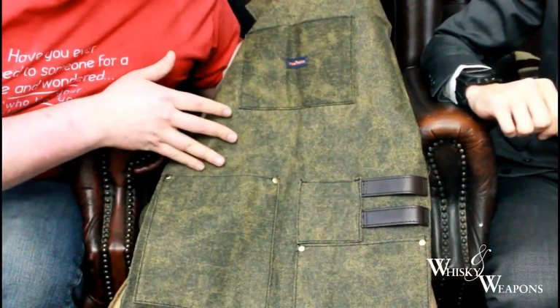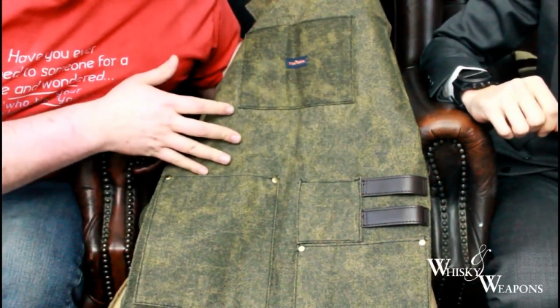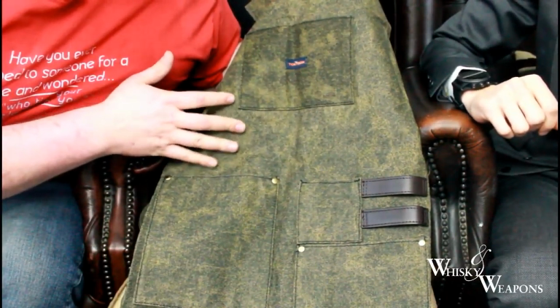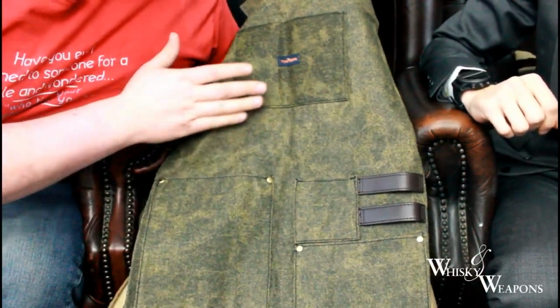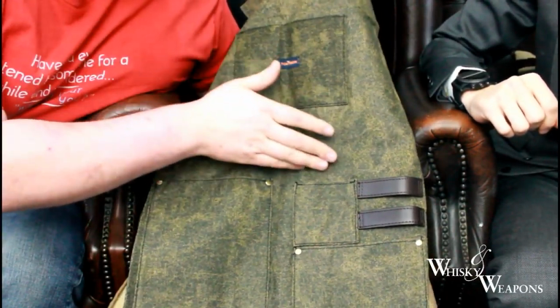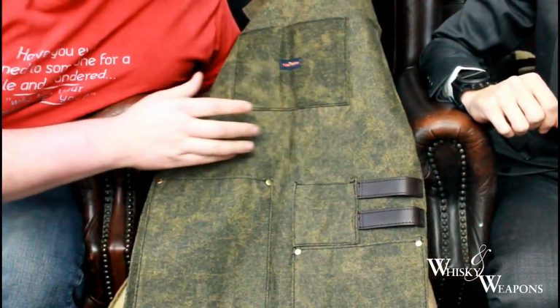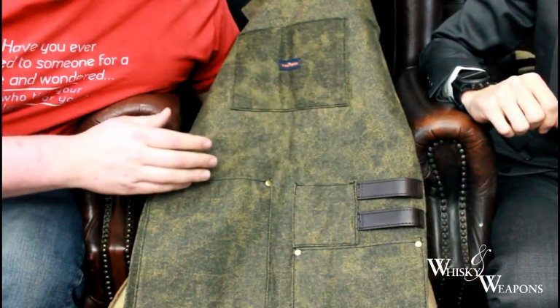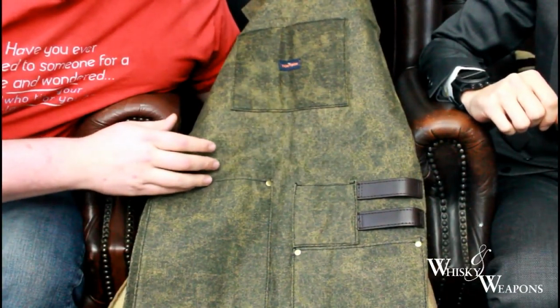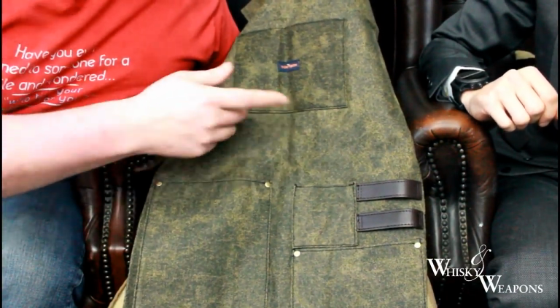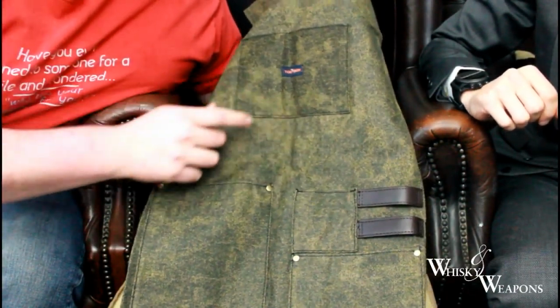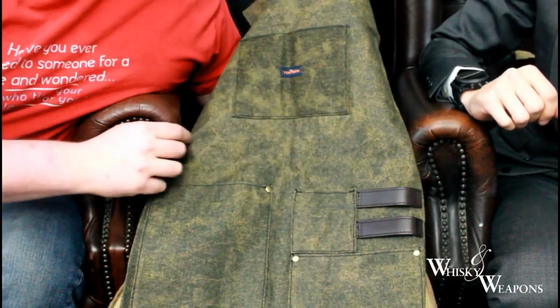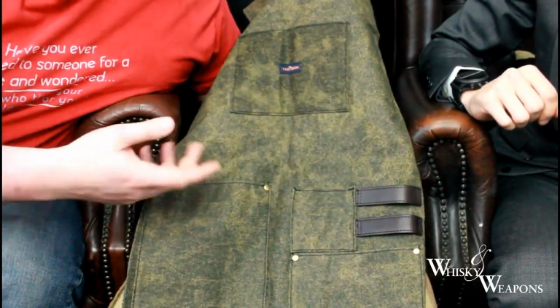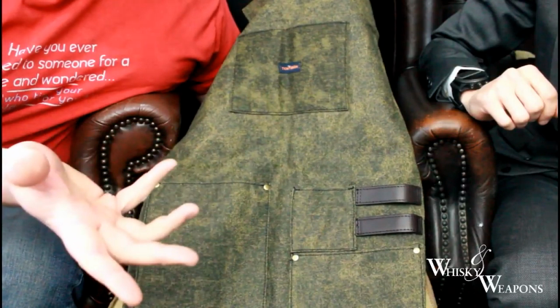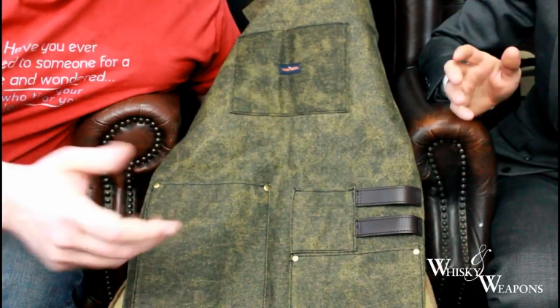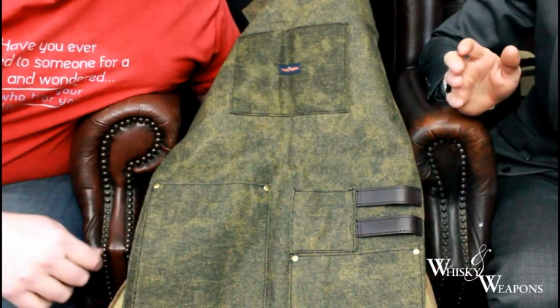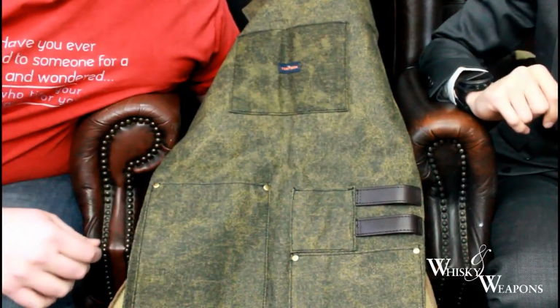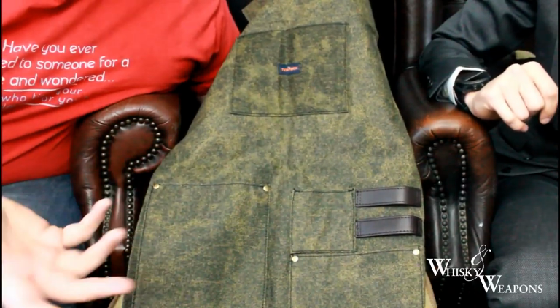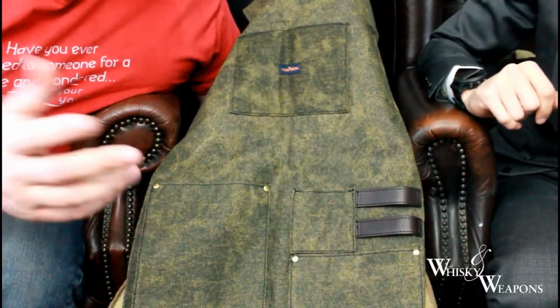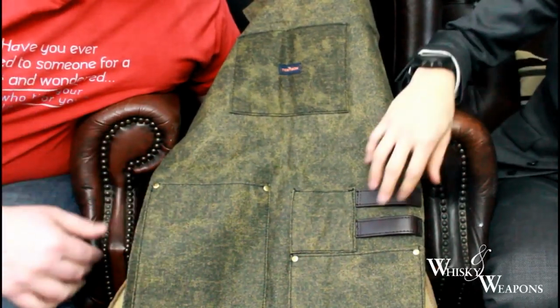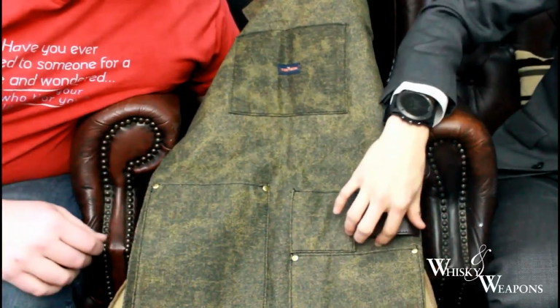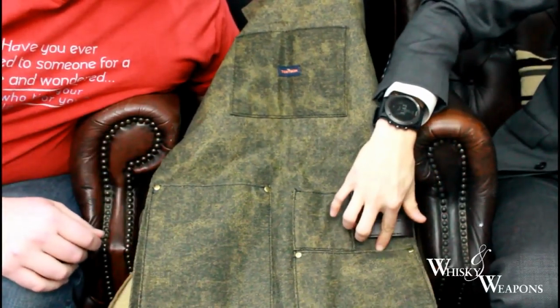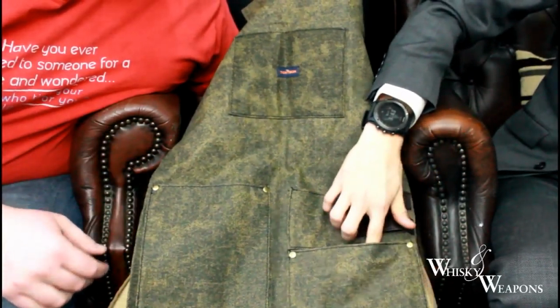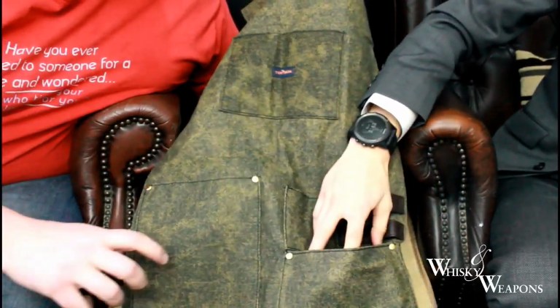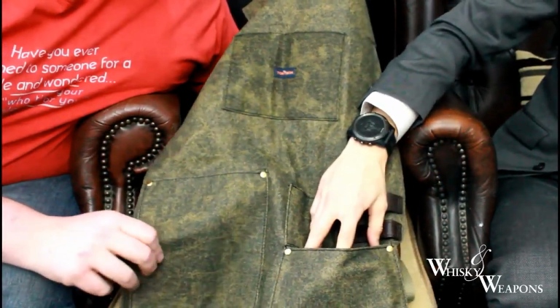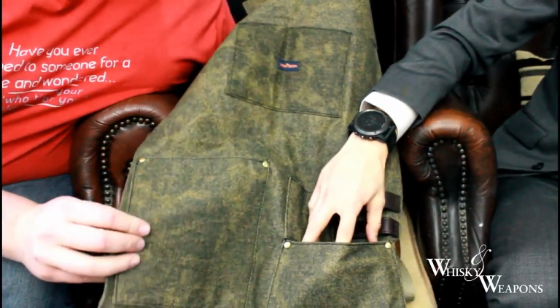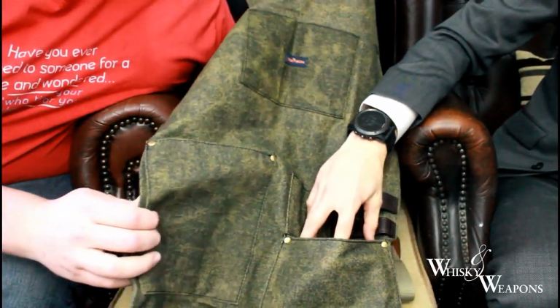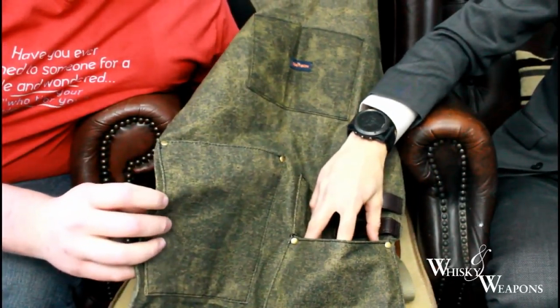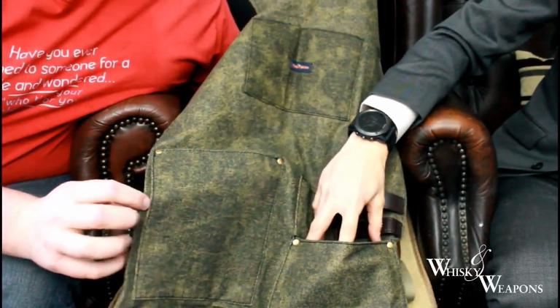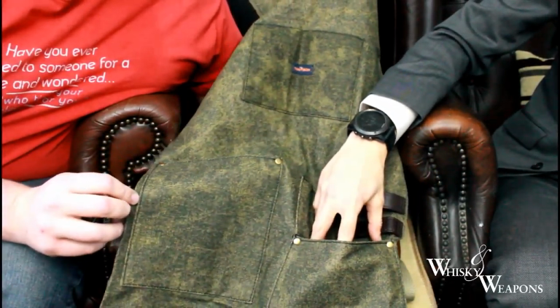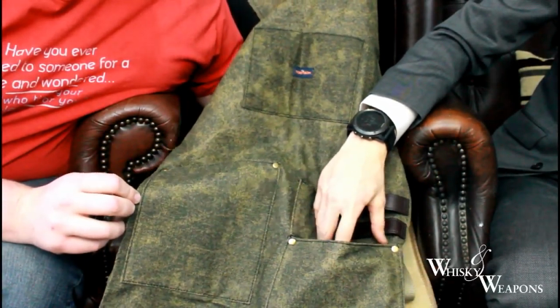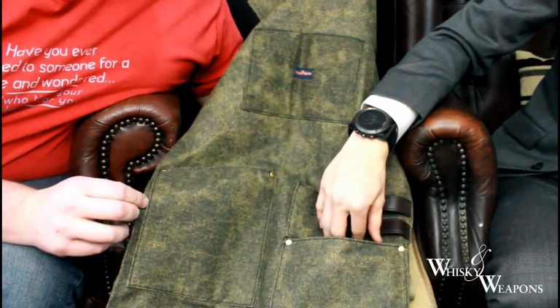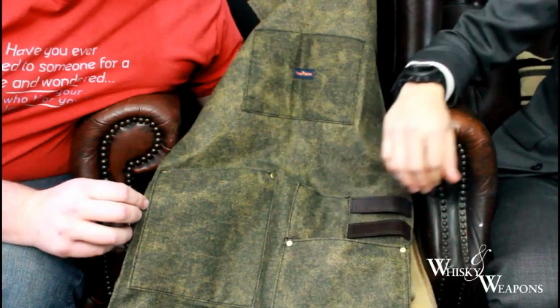The storage pockets are fantastic — you can put your knives in there, your sharpener while you're waiting. Absolutely brilliant. Start to finish — rabbit foot or two in one of these pockets!